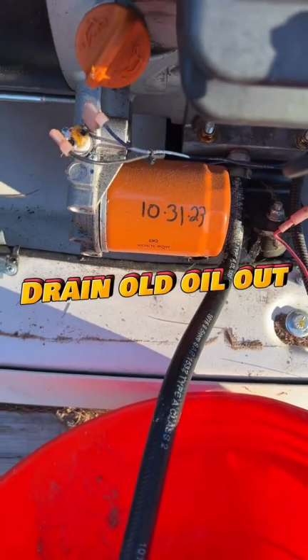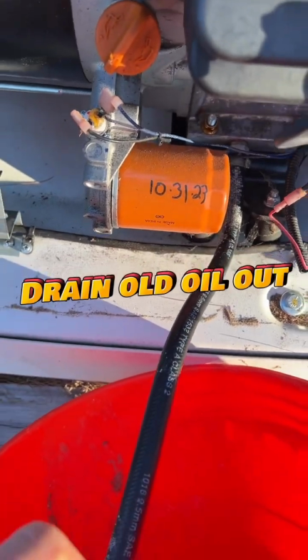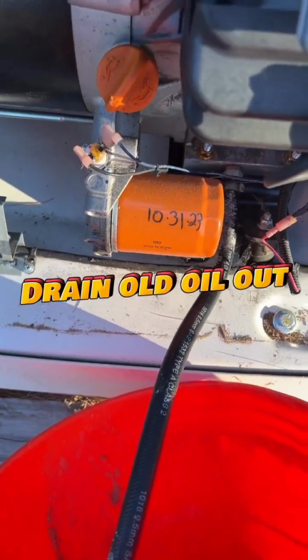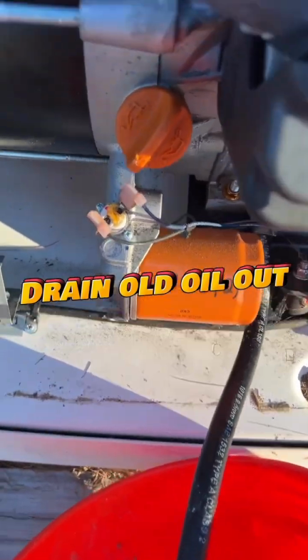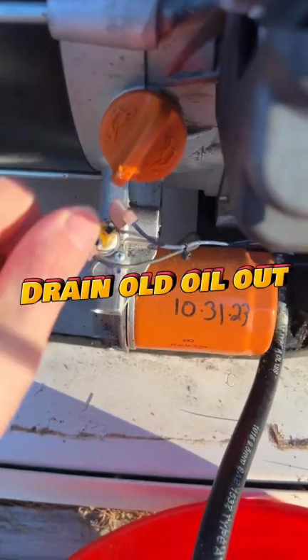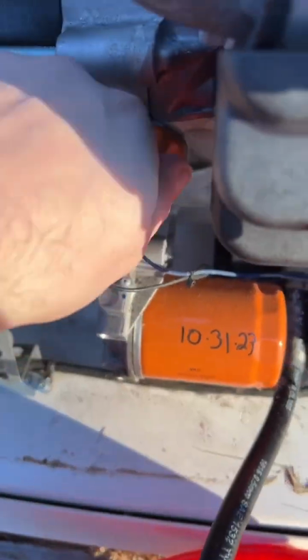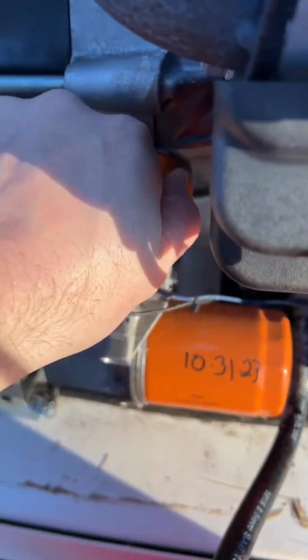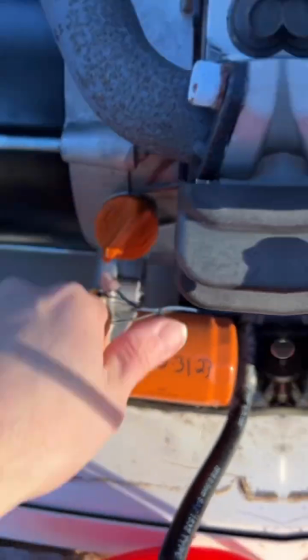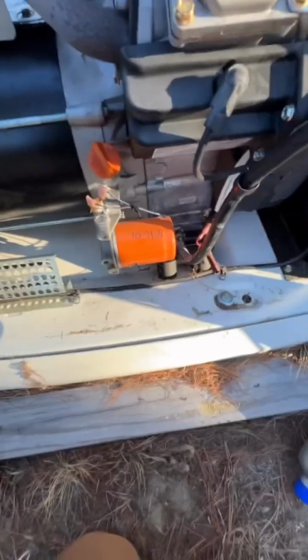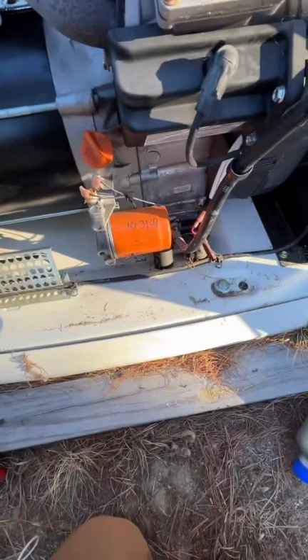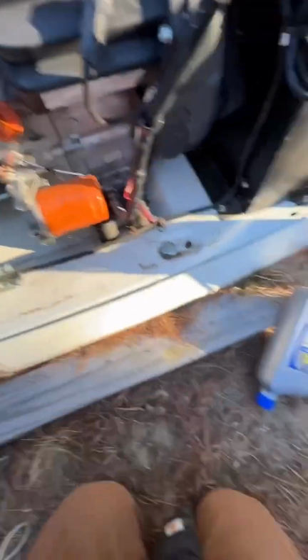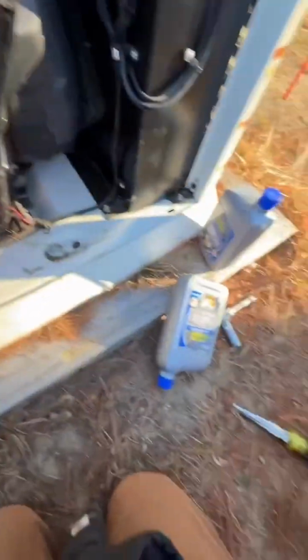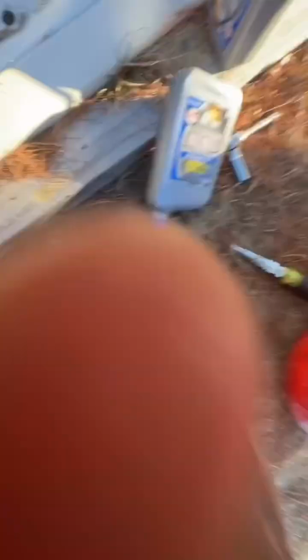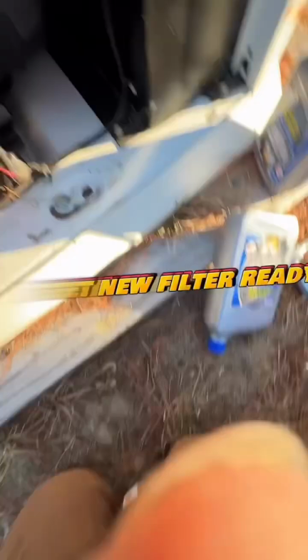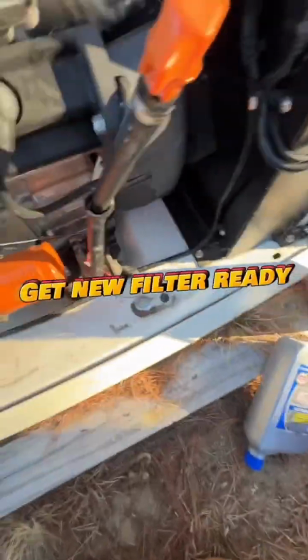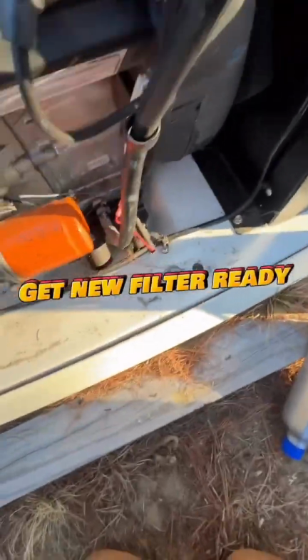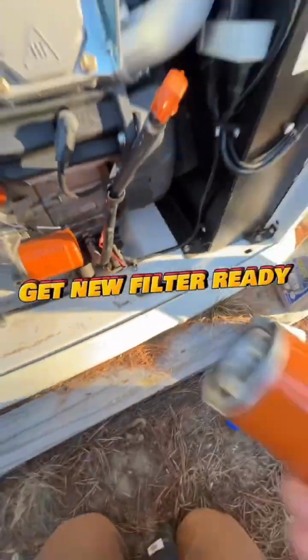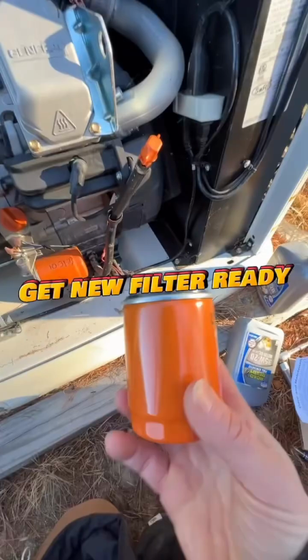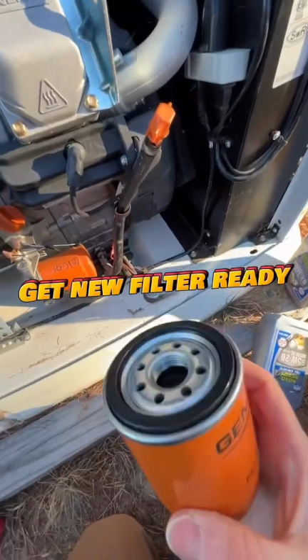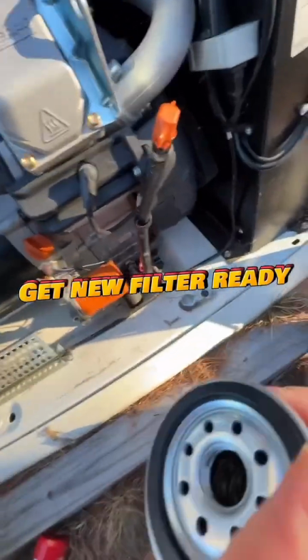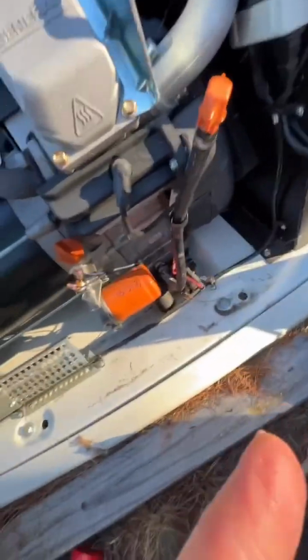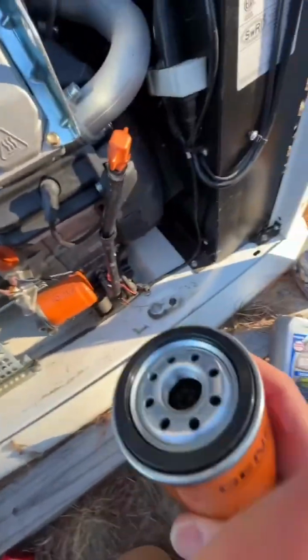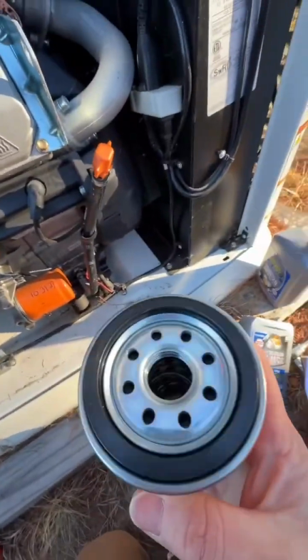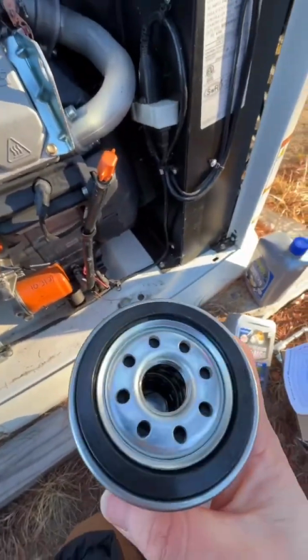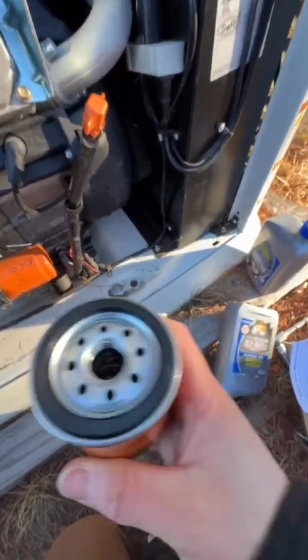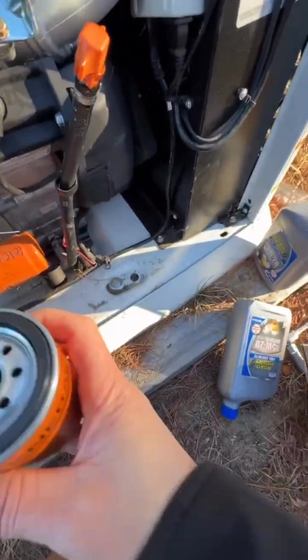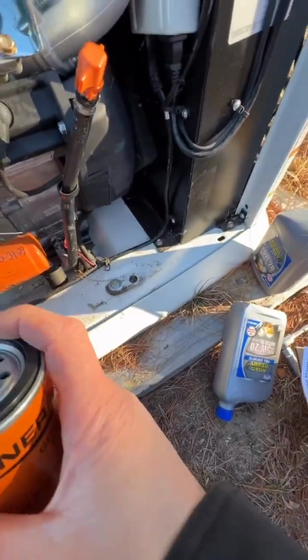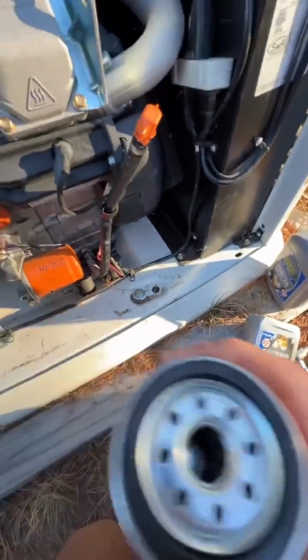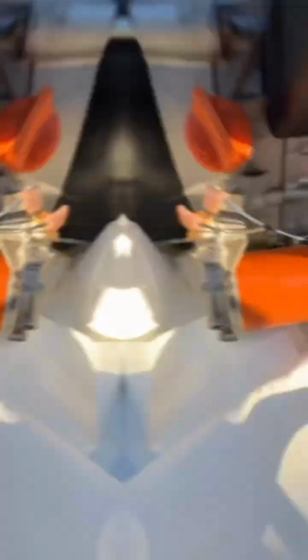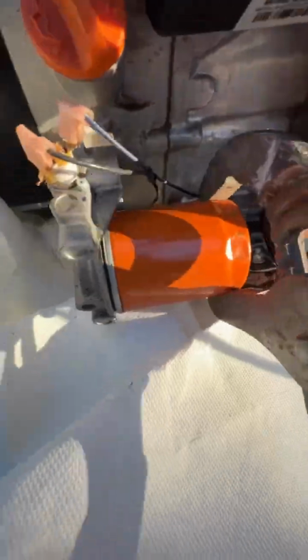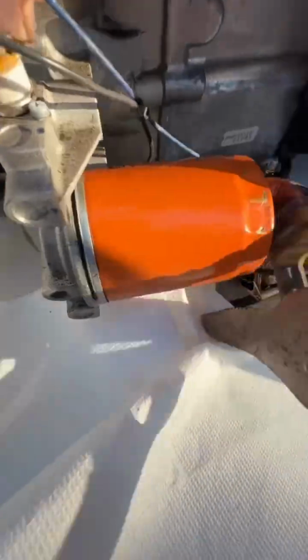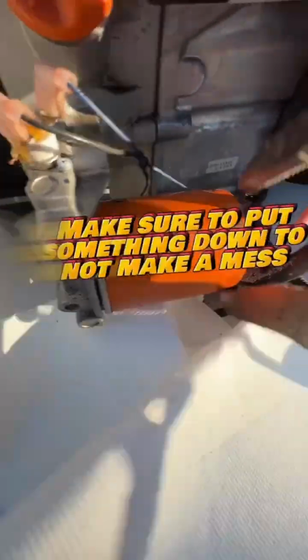Crack that cap right there to get the air moving so it flows, and then we're replacing it with about two quarts of oil, and that's the new oil filter right there.